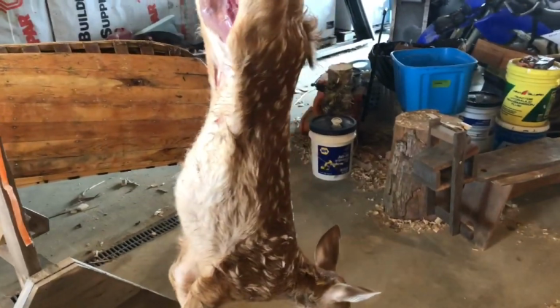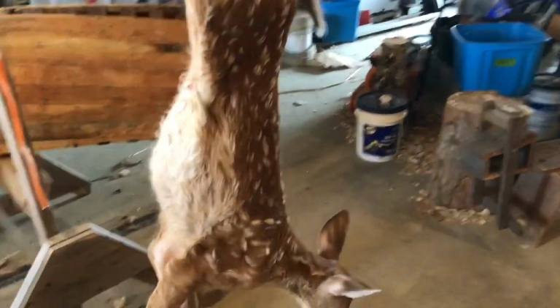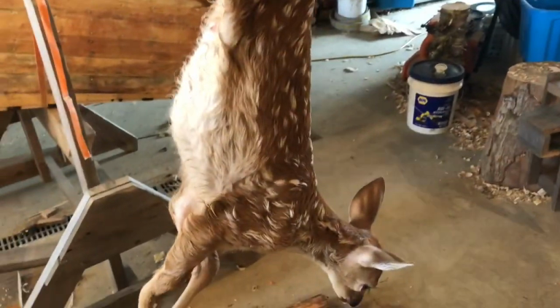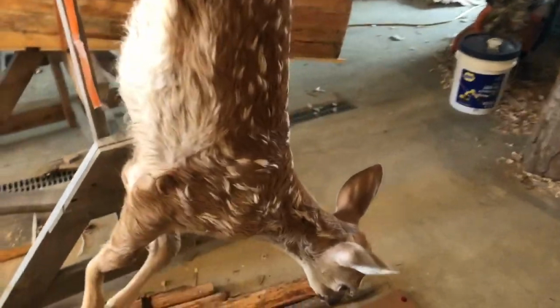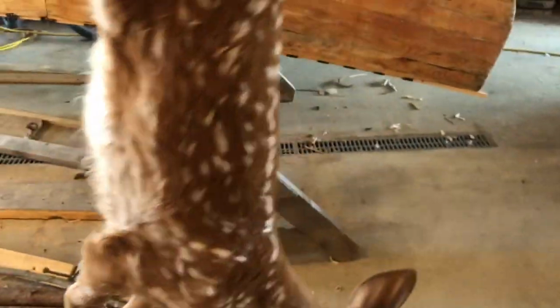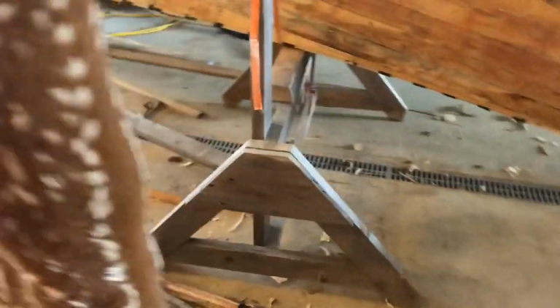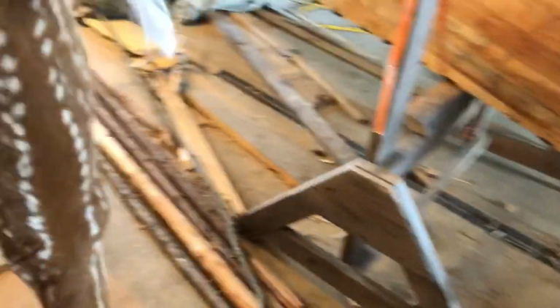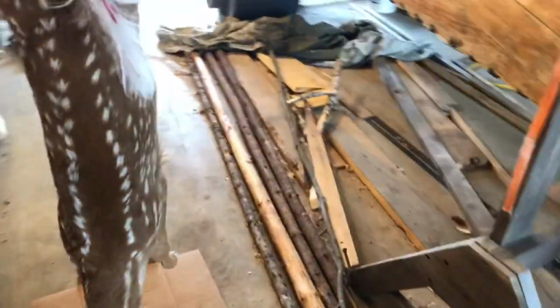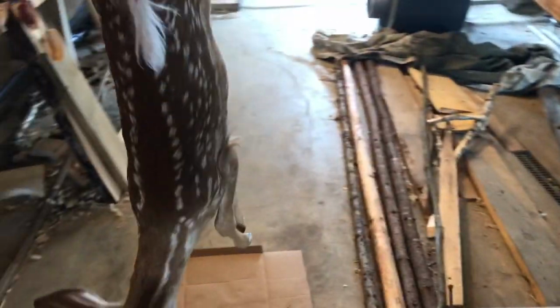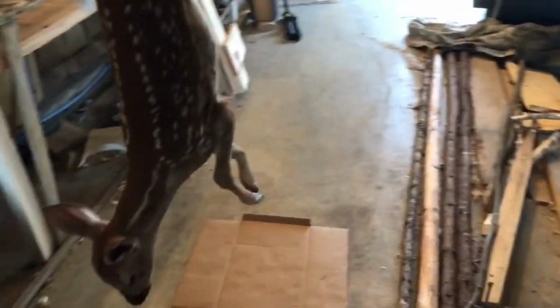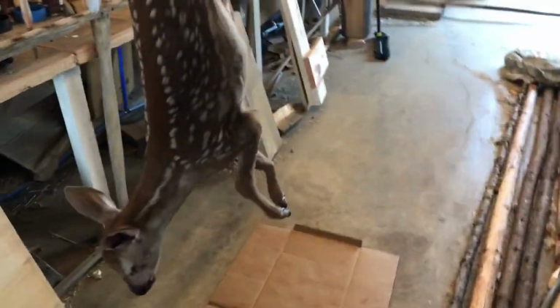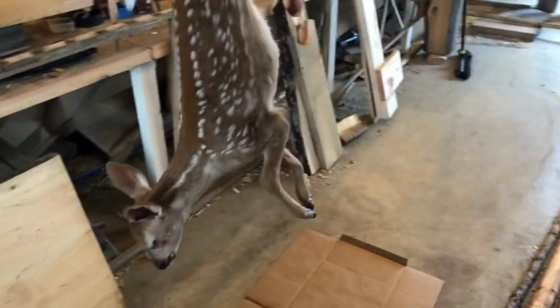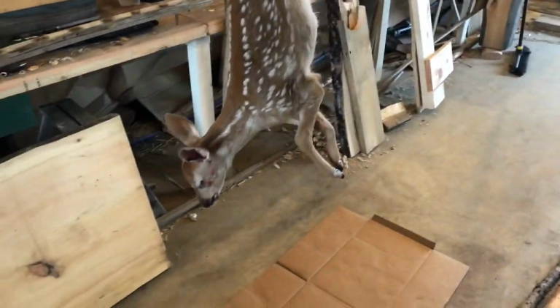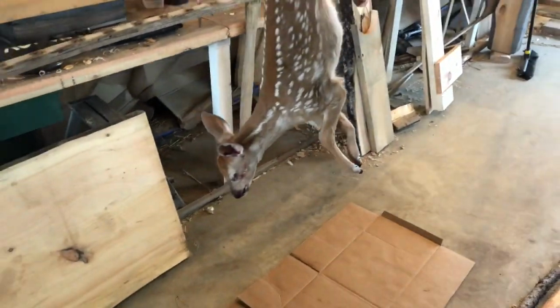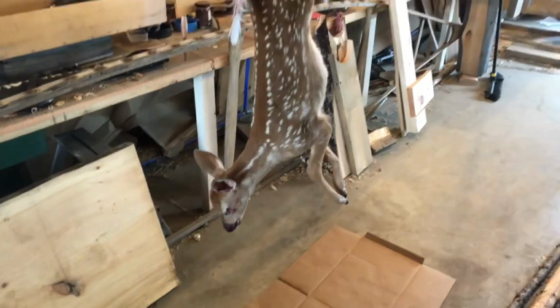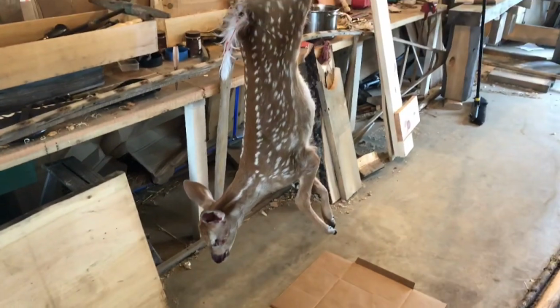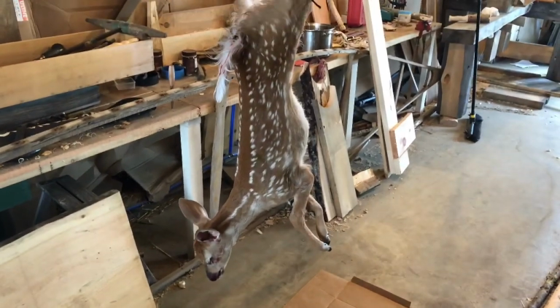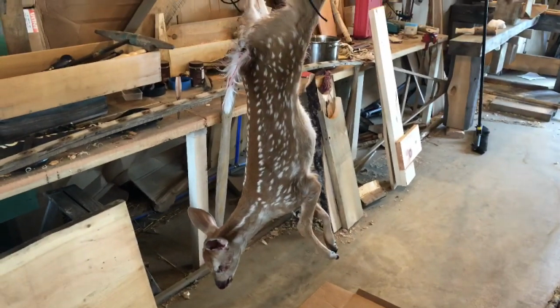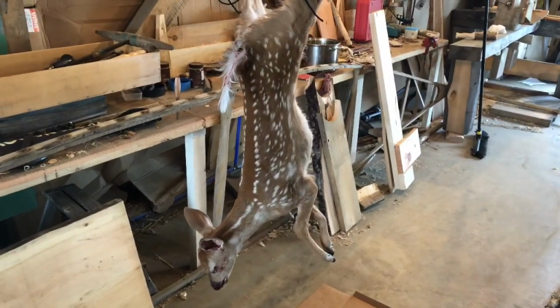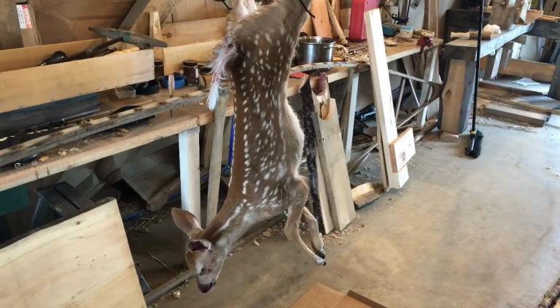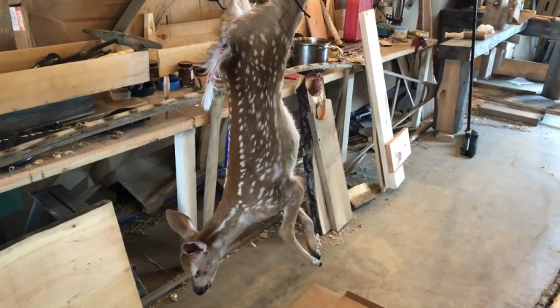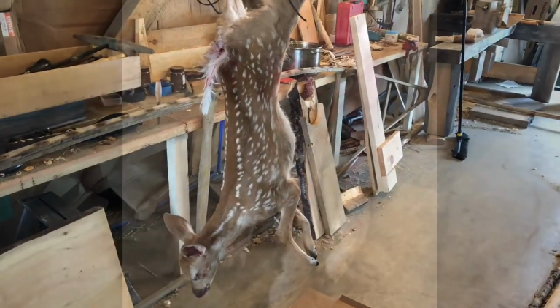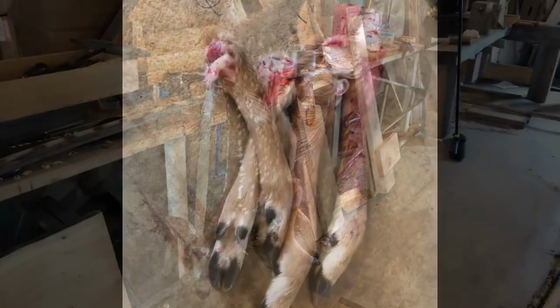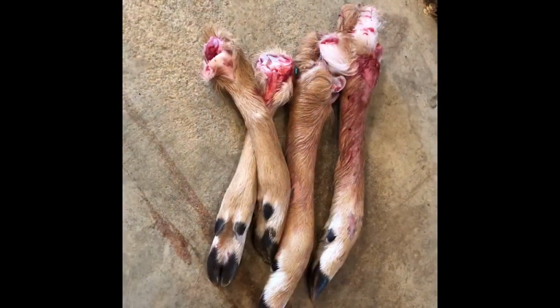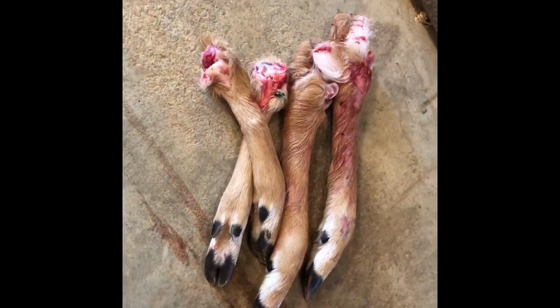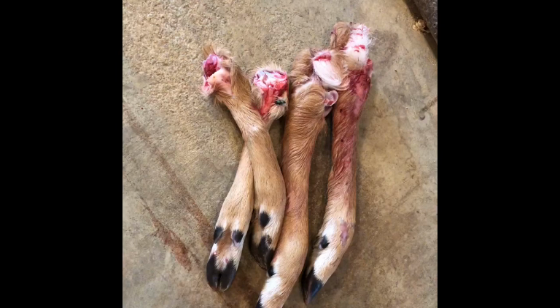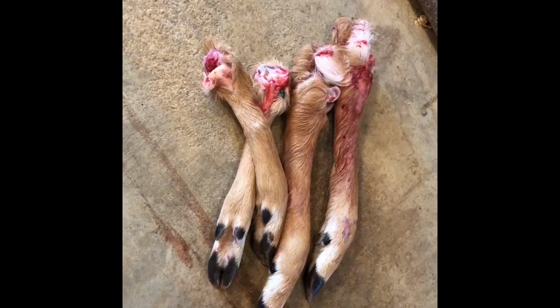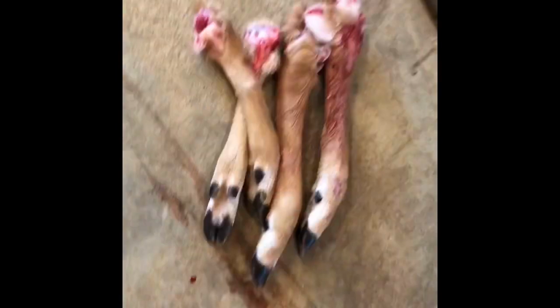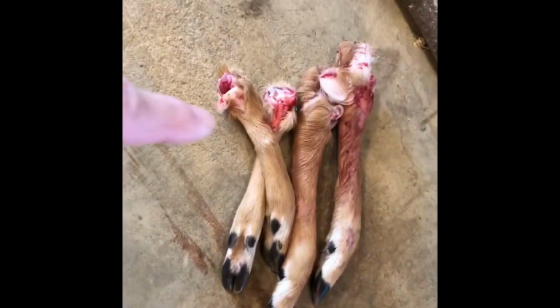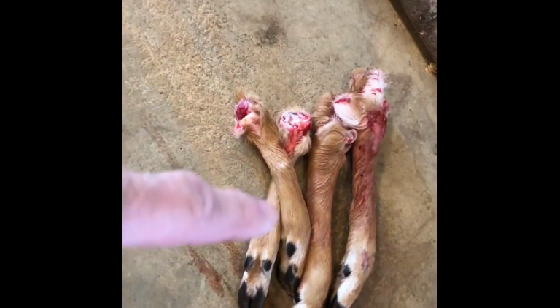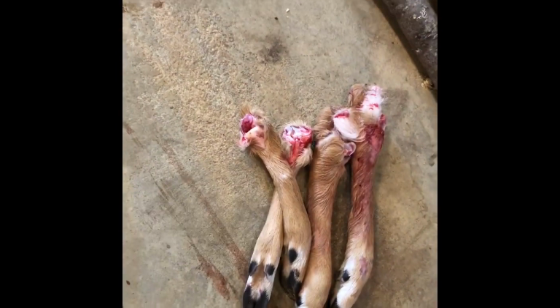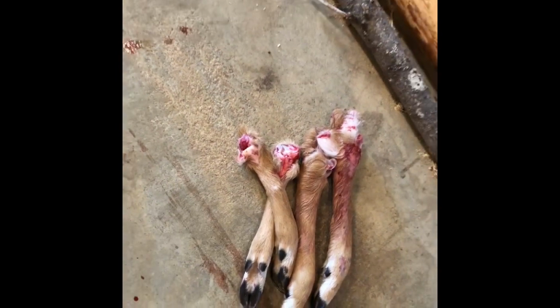It could have been run right clean over. I don't know what the insides are like. There might be some tendons in there, we'll see.